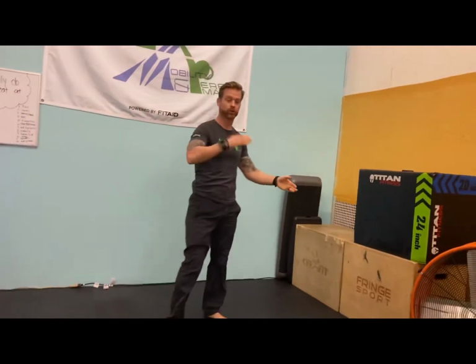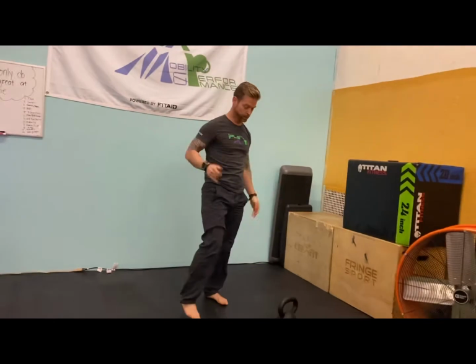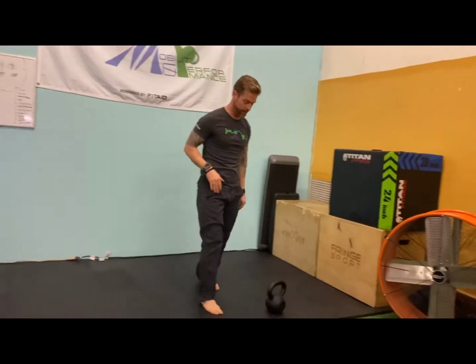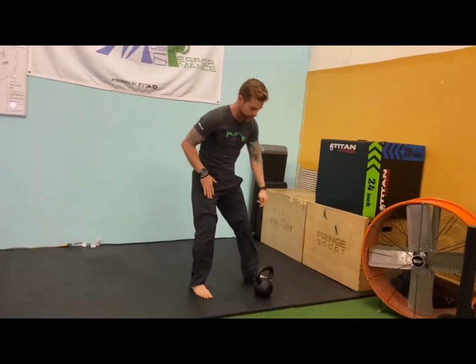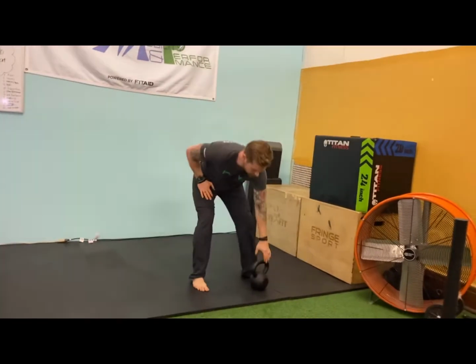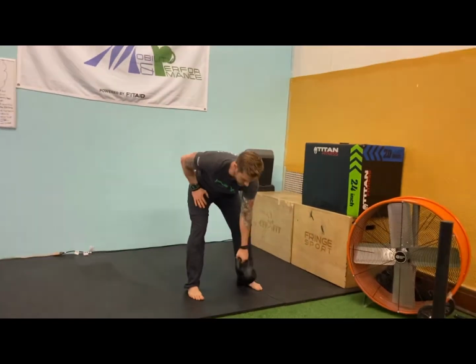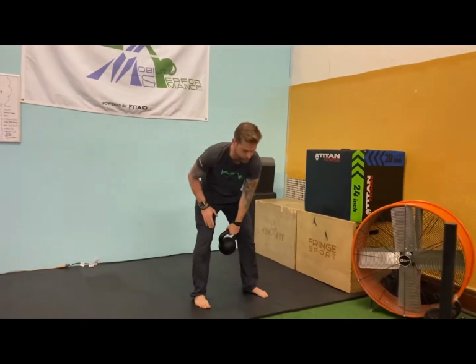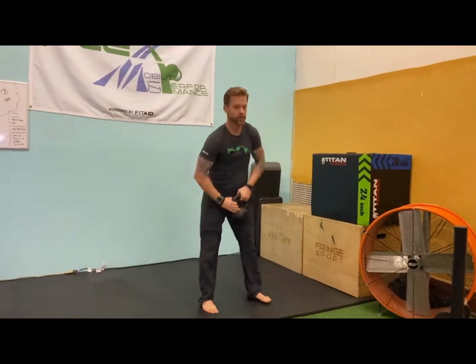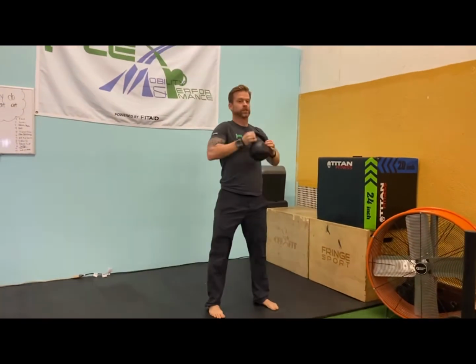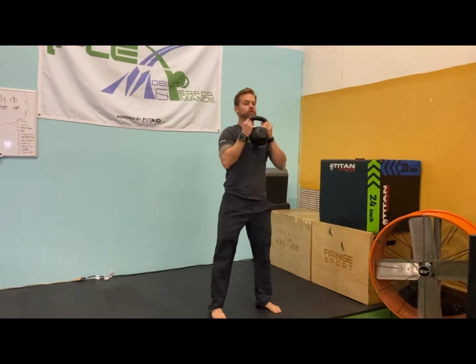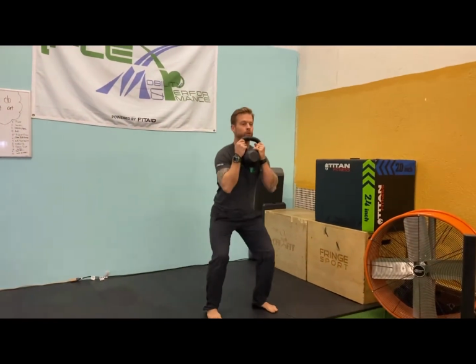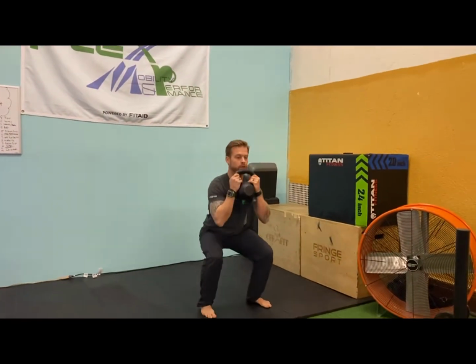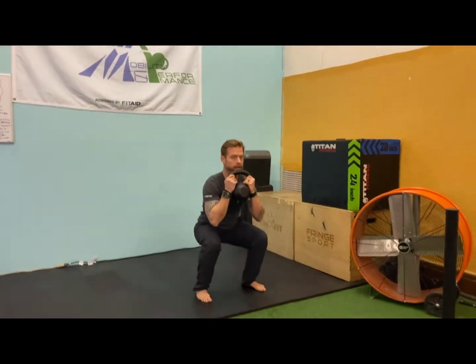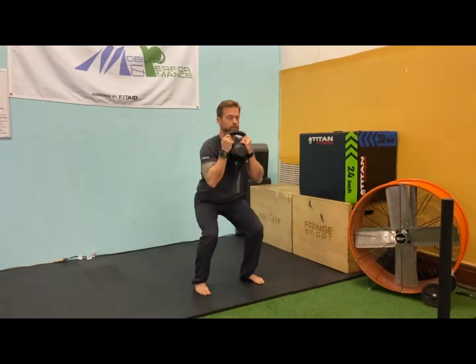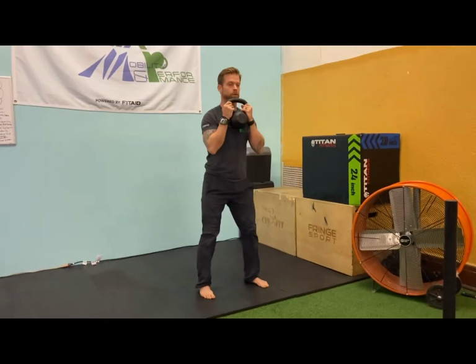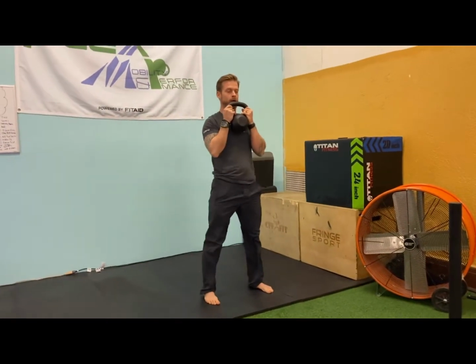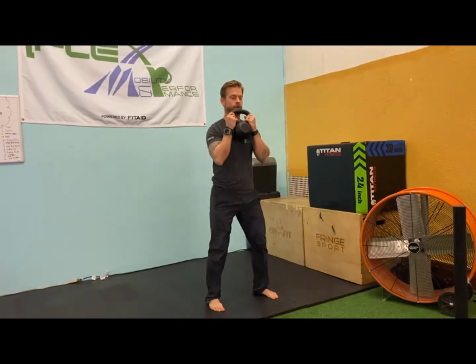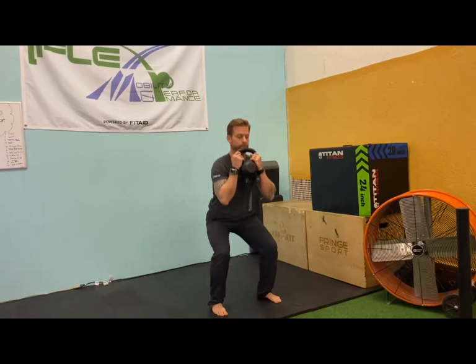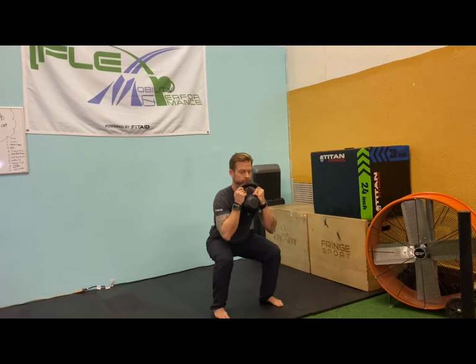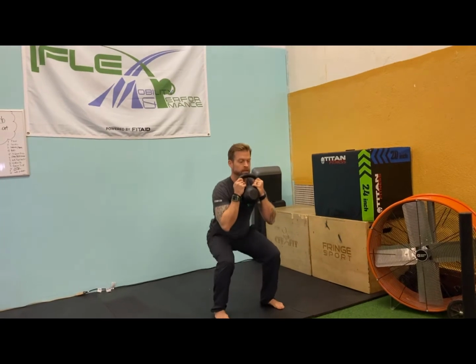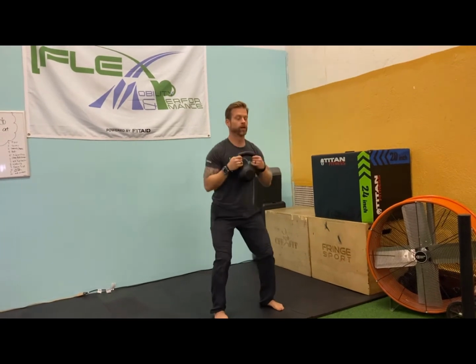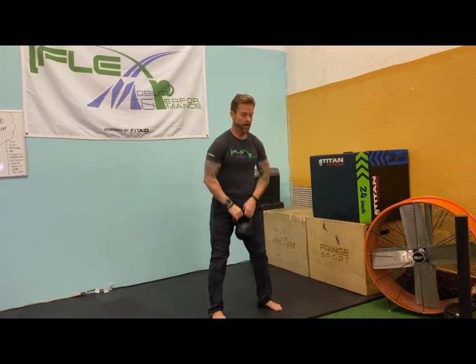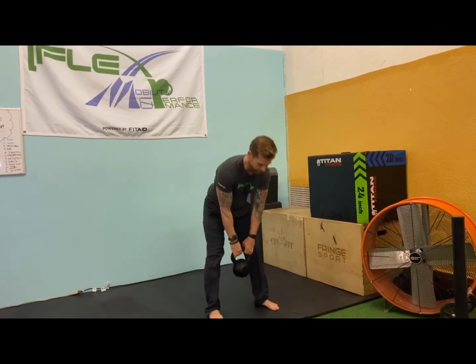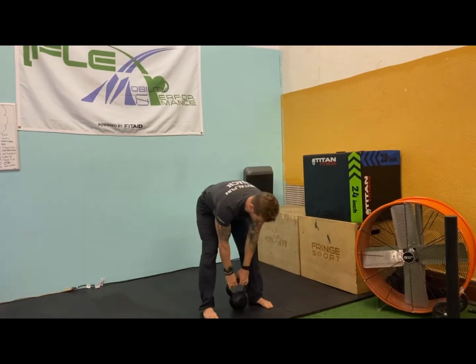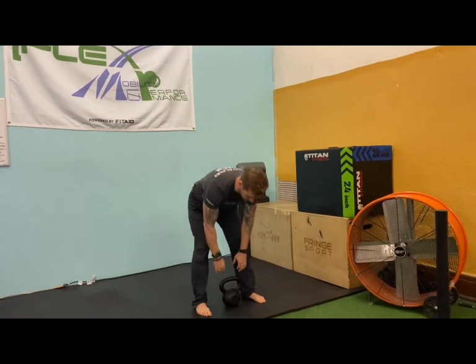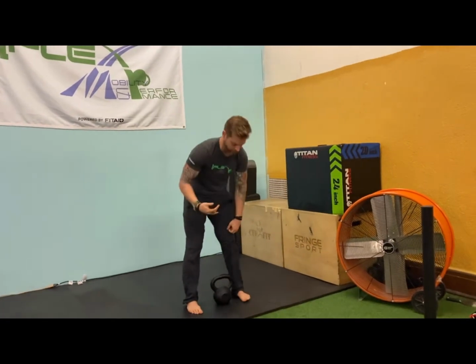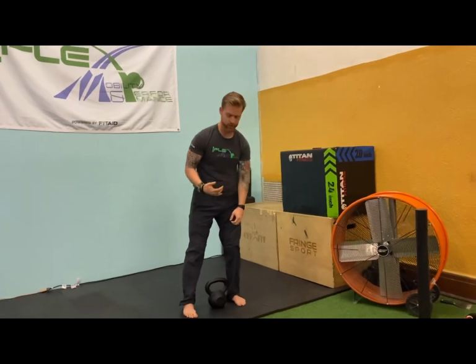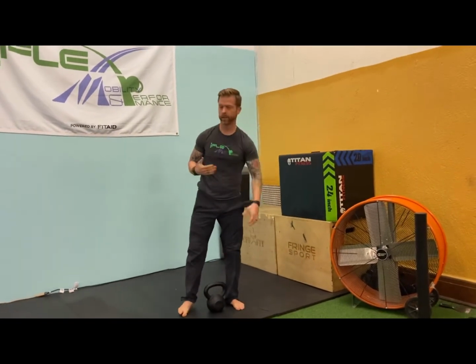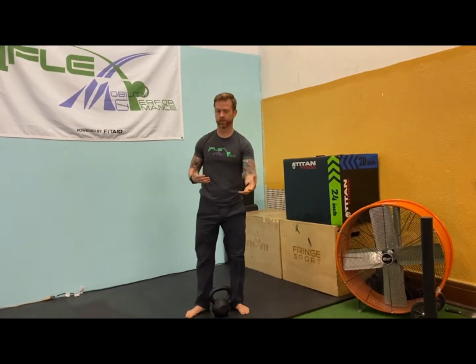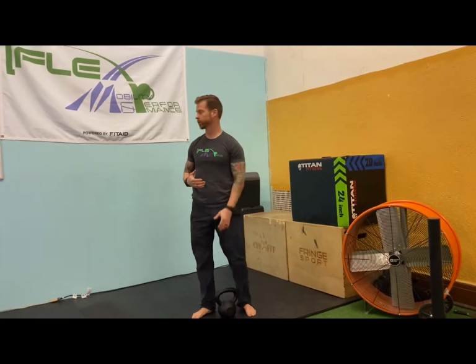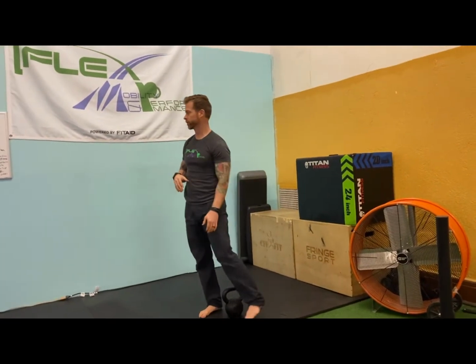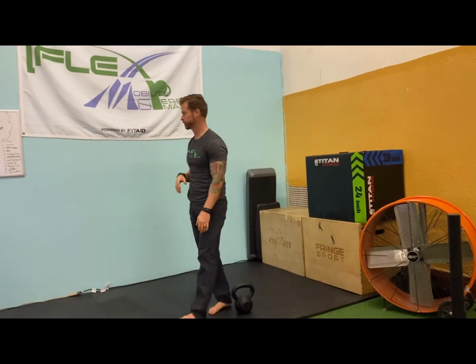That is your Turkish get-up — you will do both sides. Then you can go into just two goblet squats. If you have heavier weight or multiple weights, of course you can totally use that.